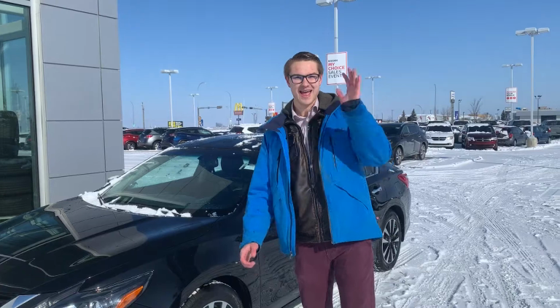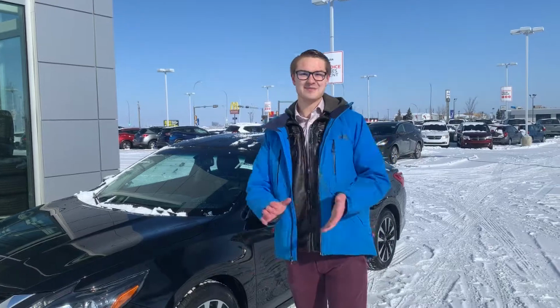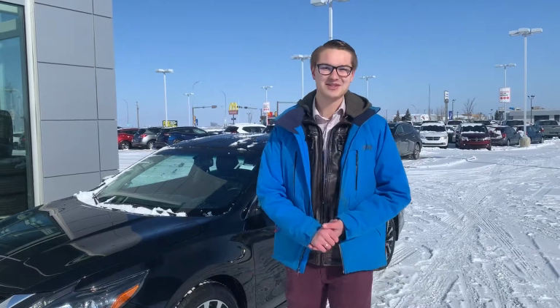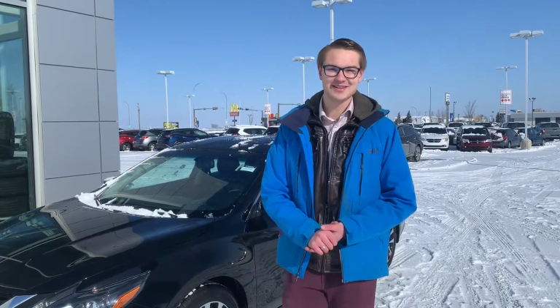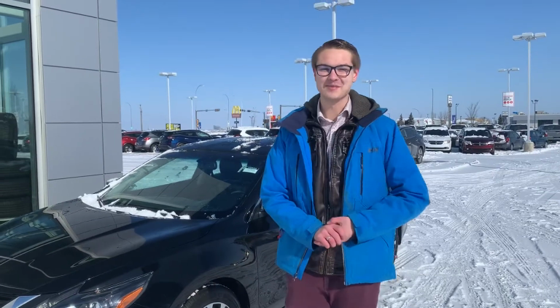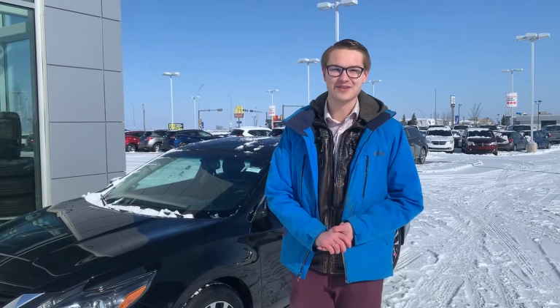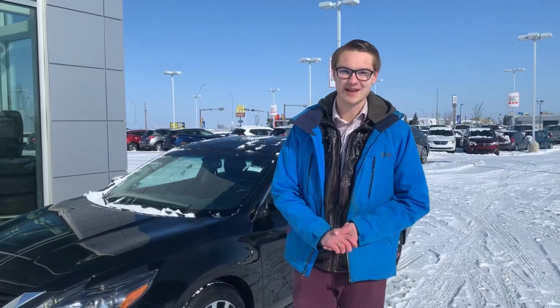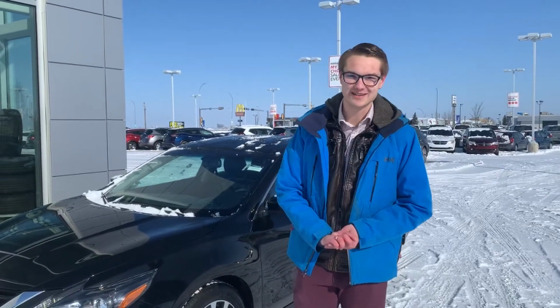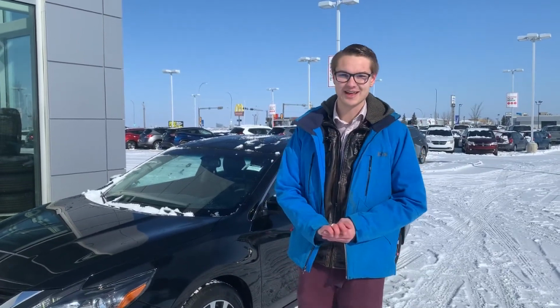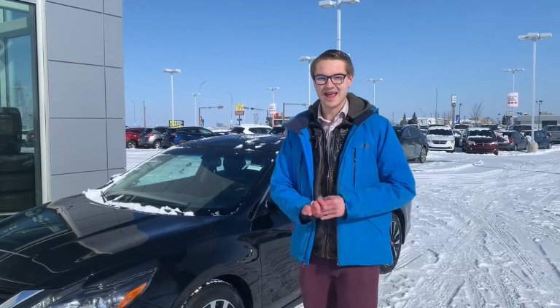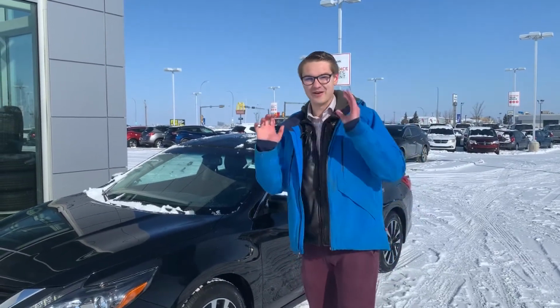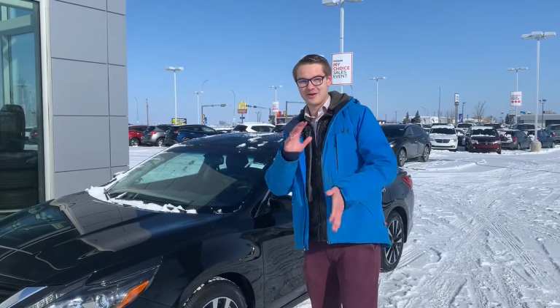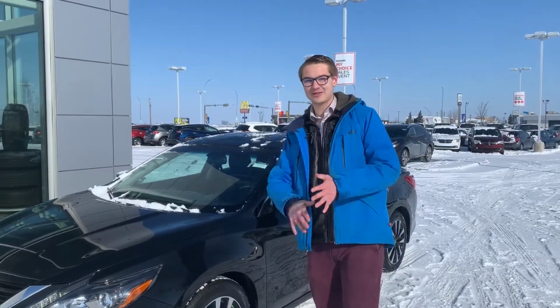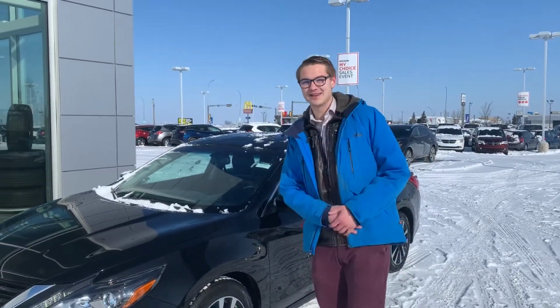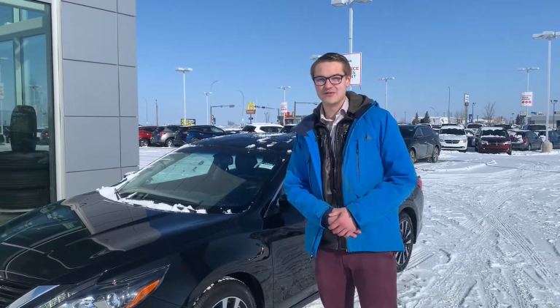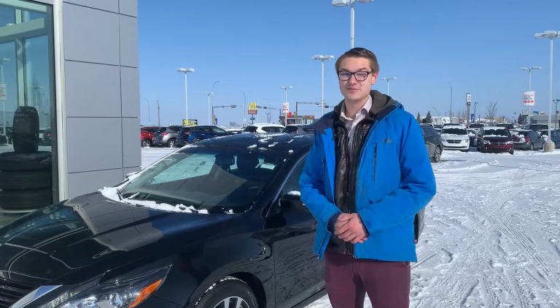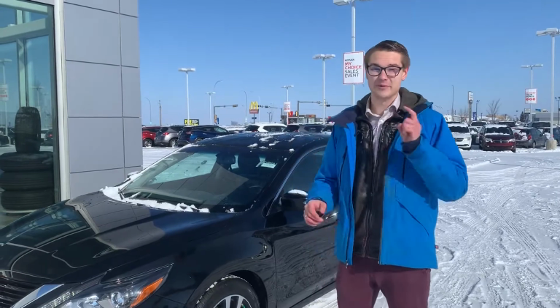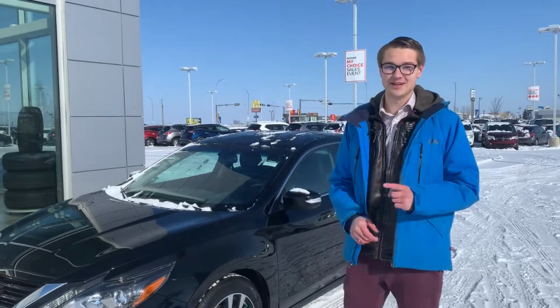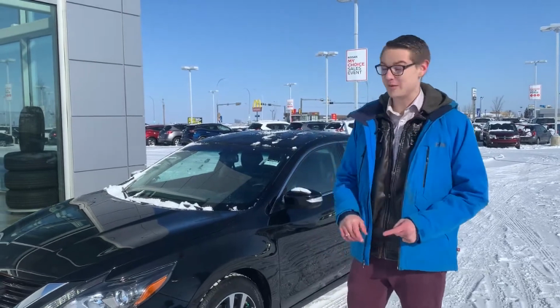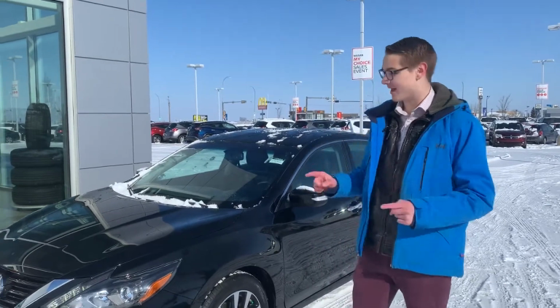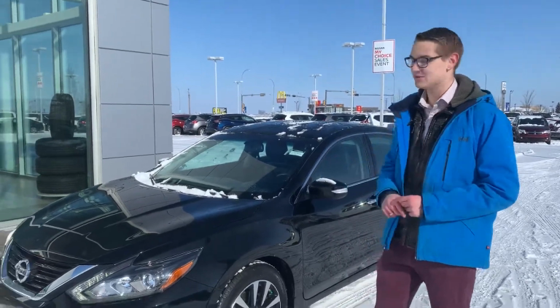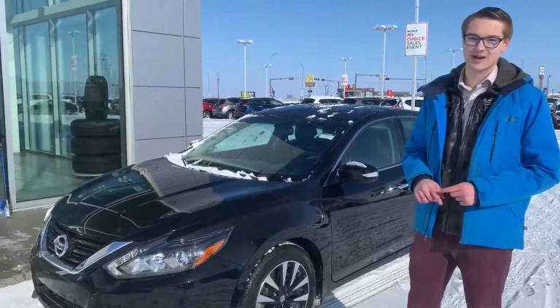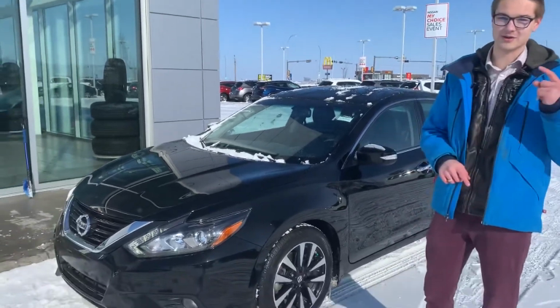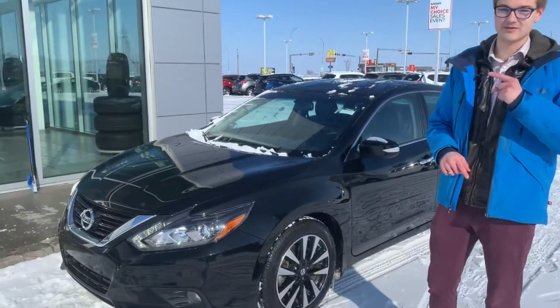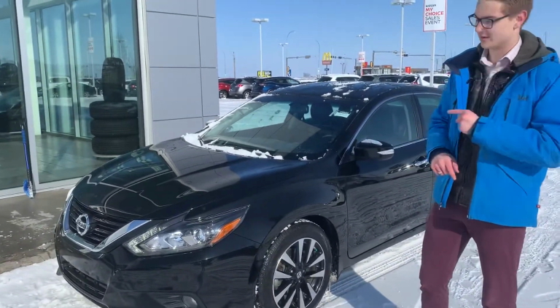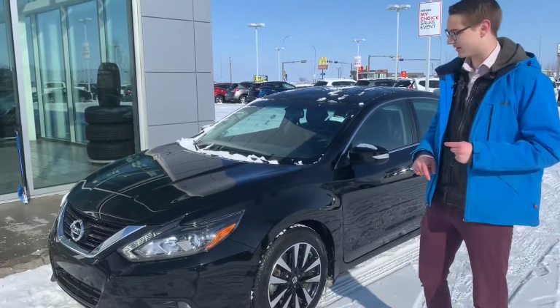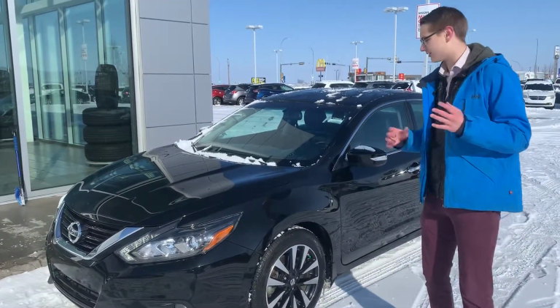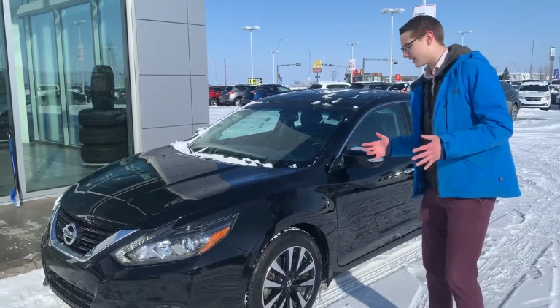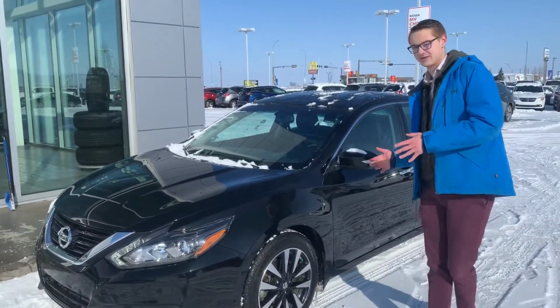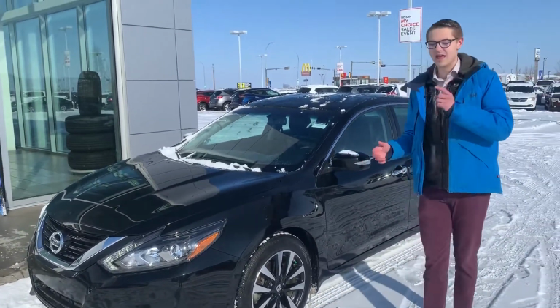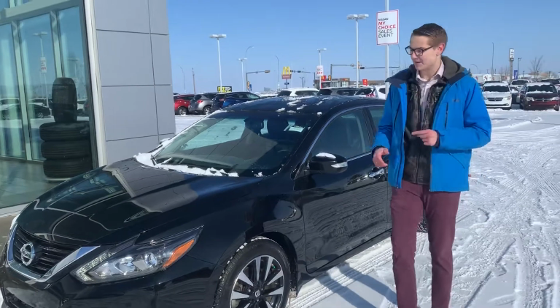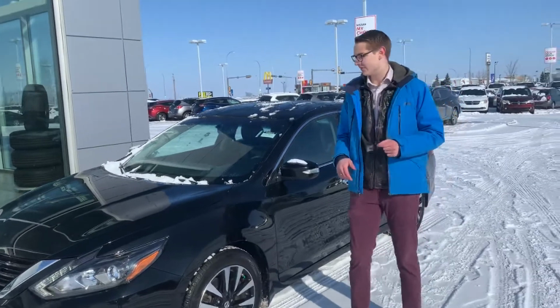Hey, good morning, Jason. It's Colby down here from LA Nissan again. Now, I know I was kind of sending you a few options, but we did get one brand new to our lot and I wanted to give you a really good look at it. So I thought I'd run up here and make you a video.